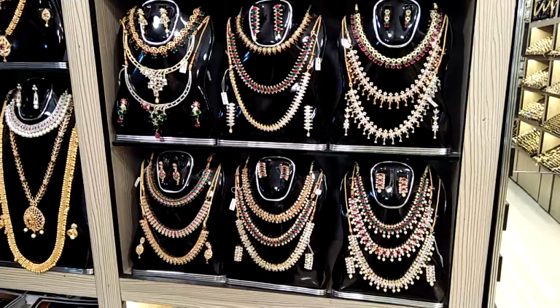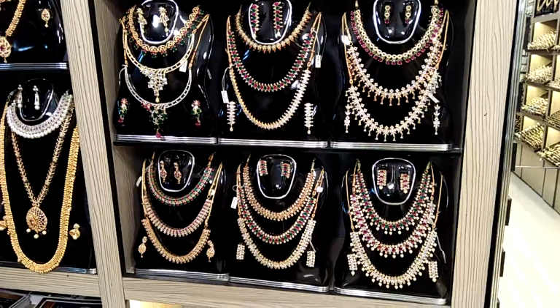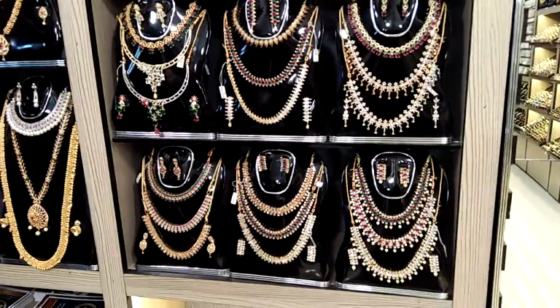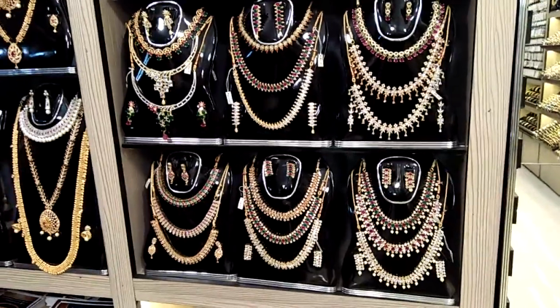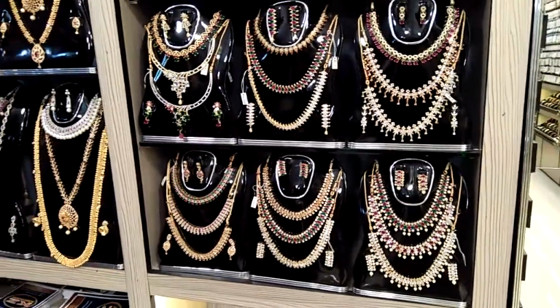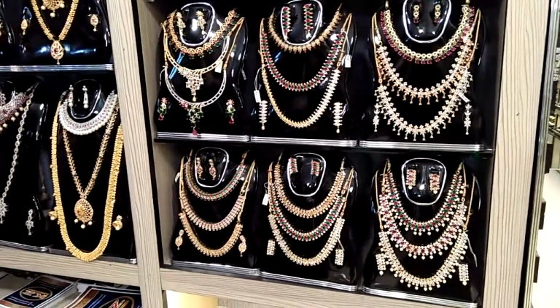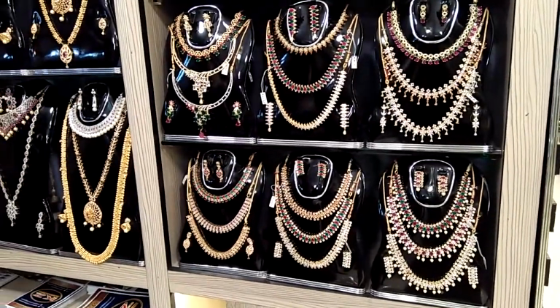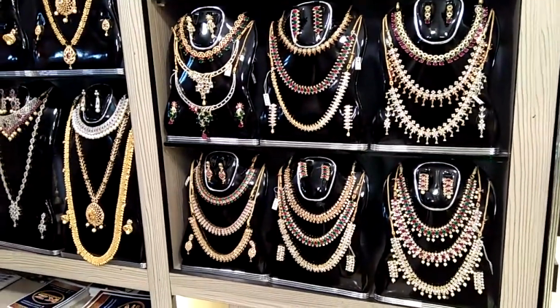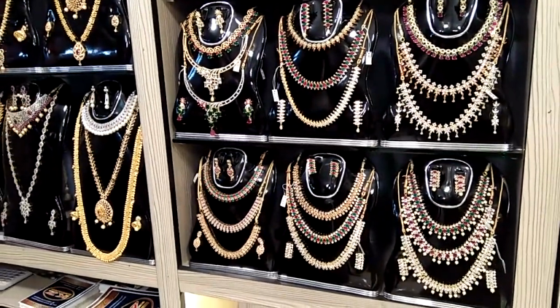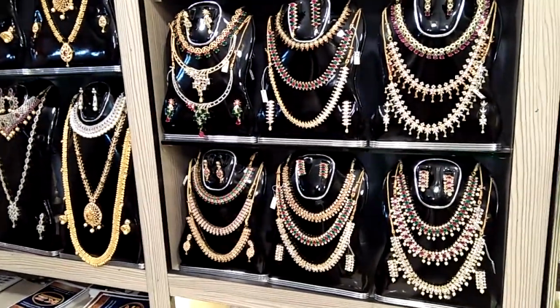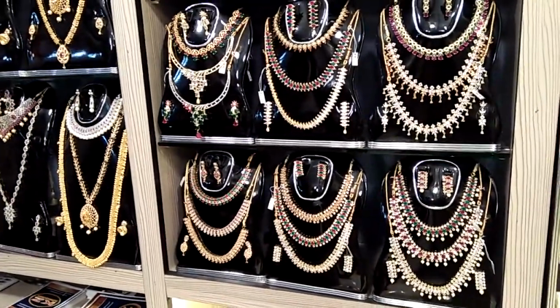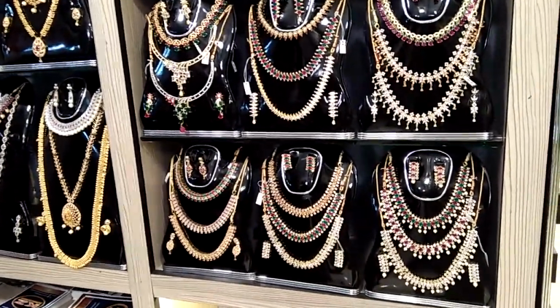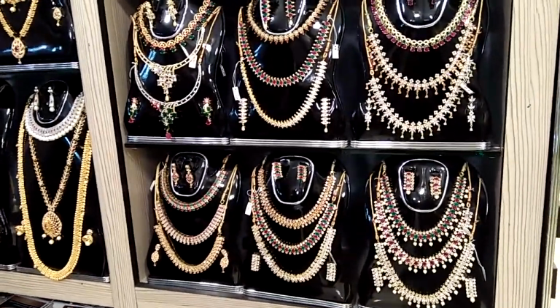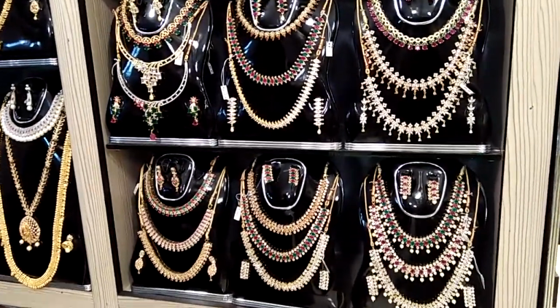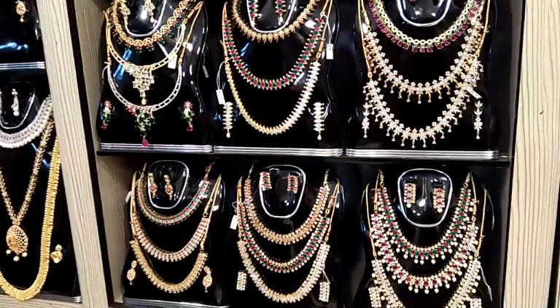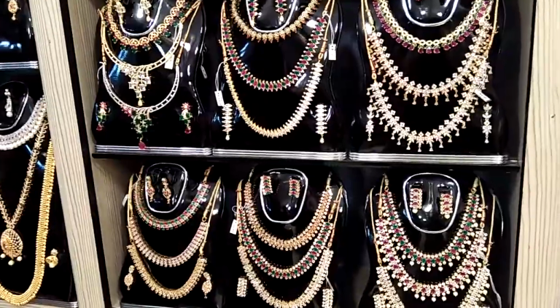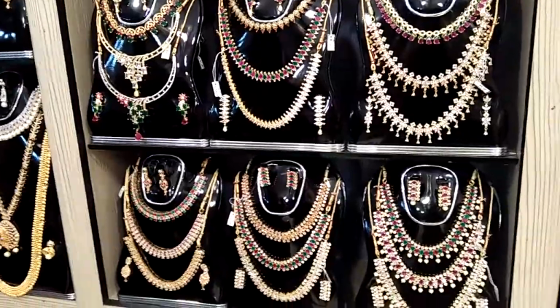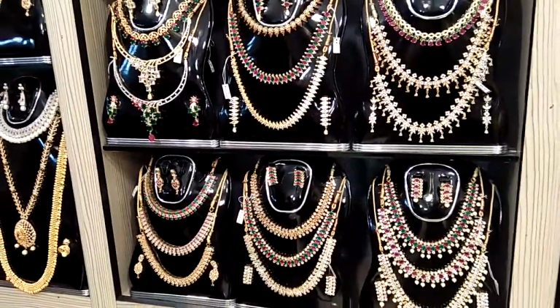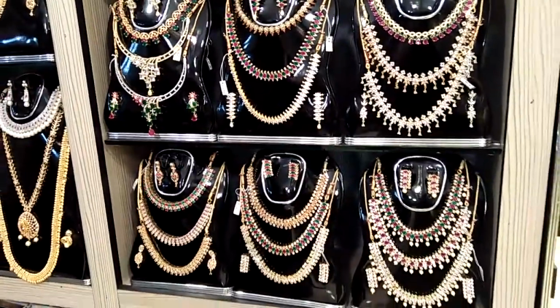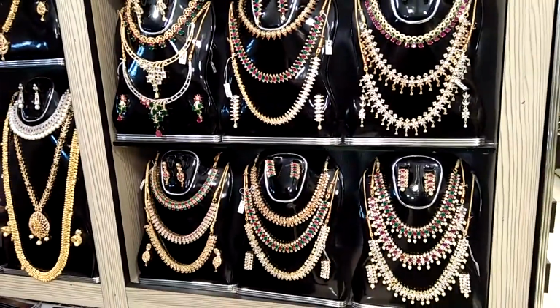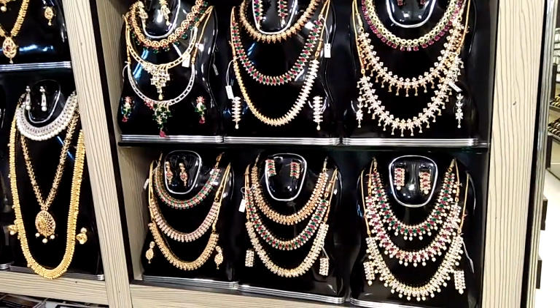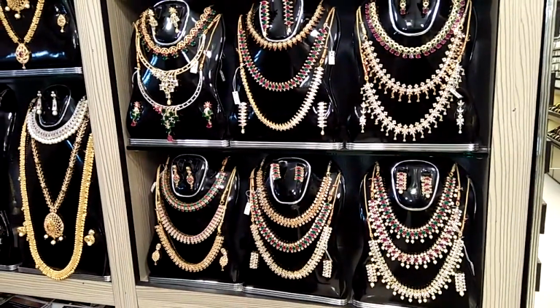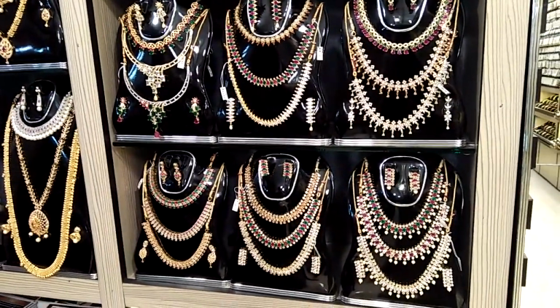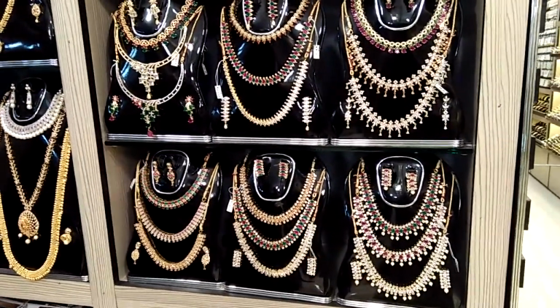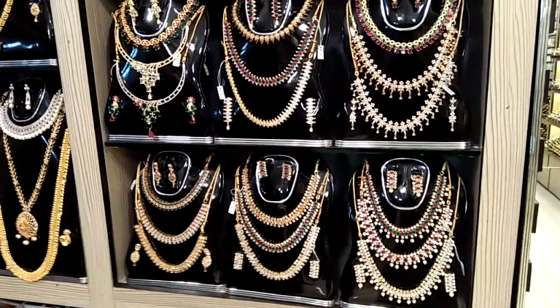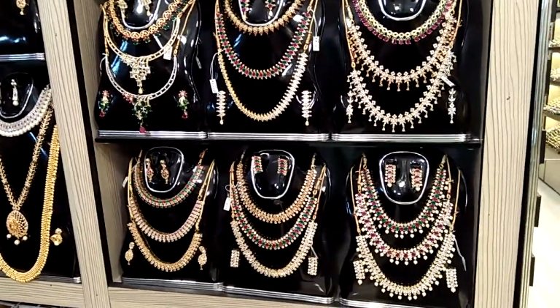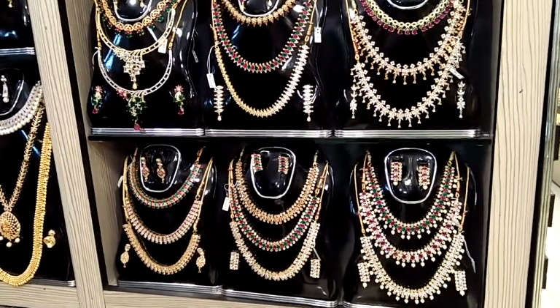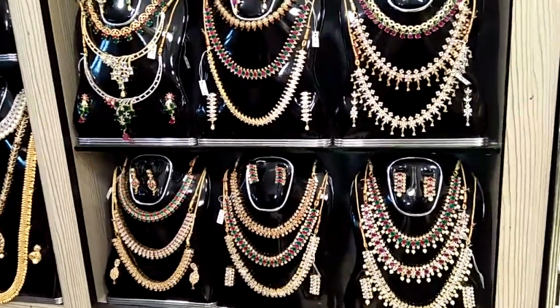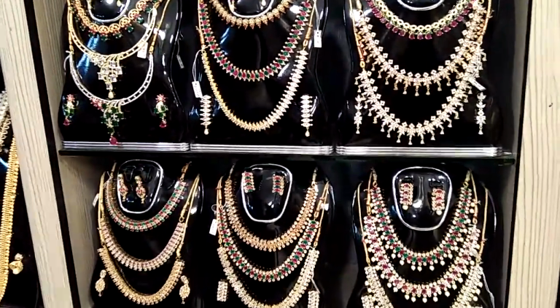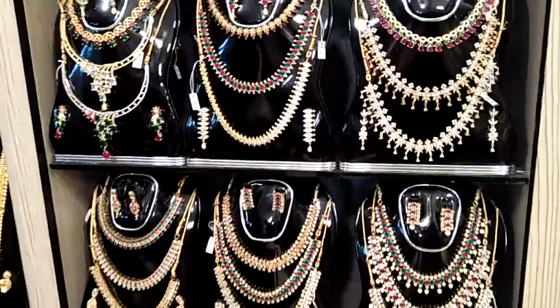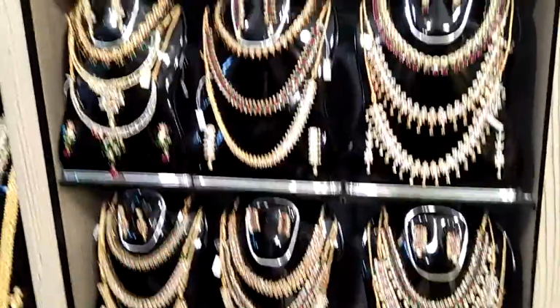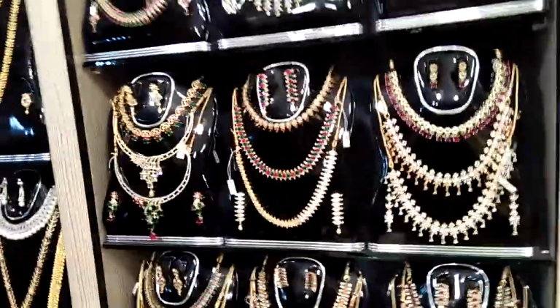Hello friends, assalamualaikum. This is Jayth Hoshan from this blog. Welcome back to my channel. I have to talk about the gallery — this has some kind of collection, a gold collection.